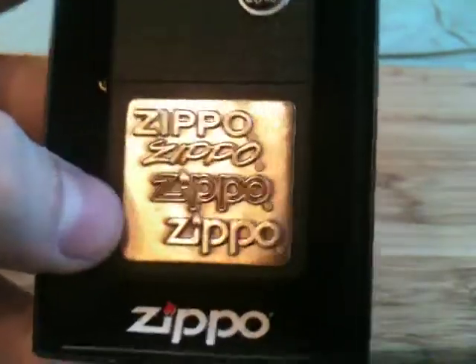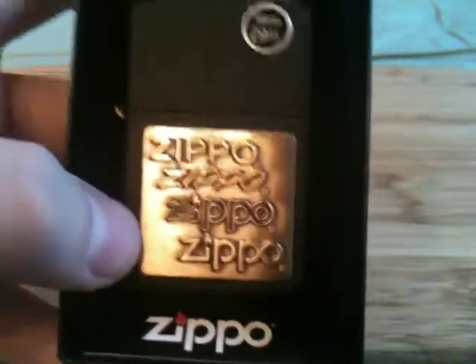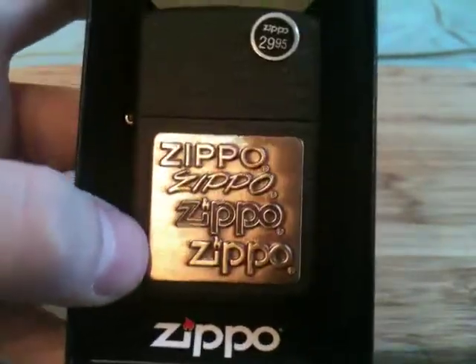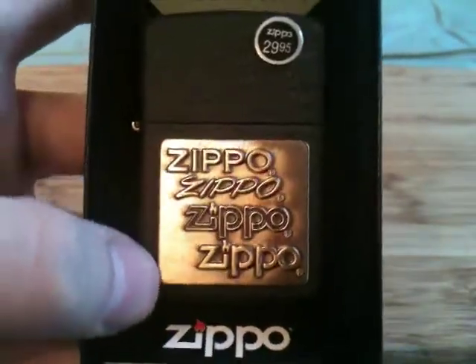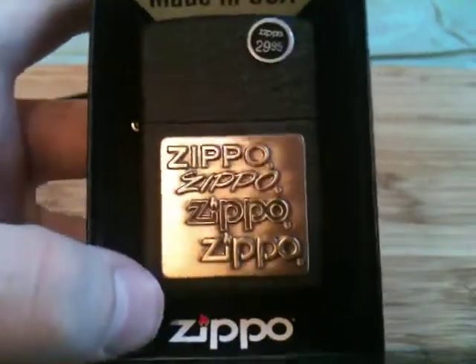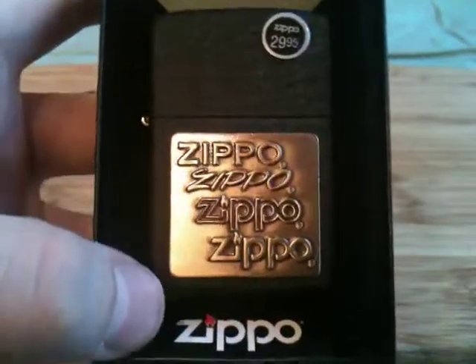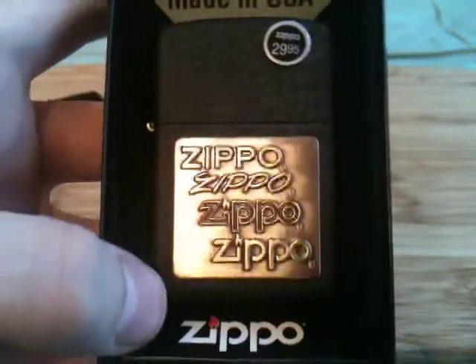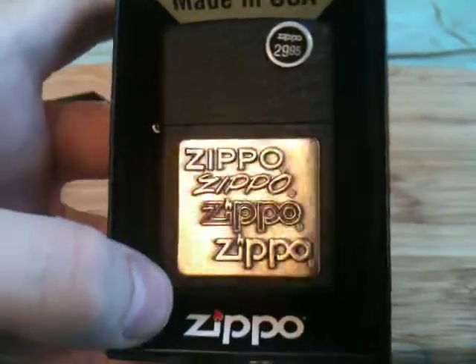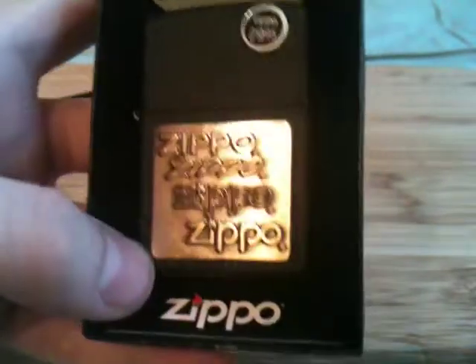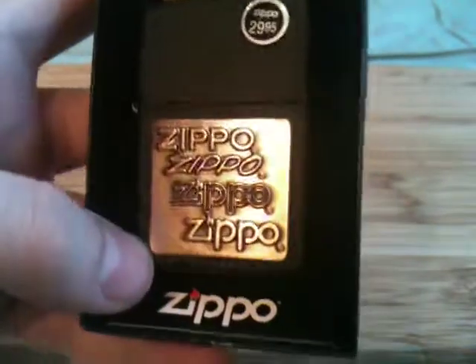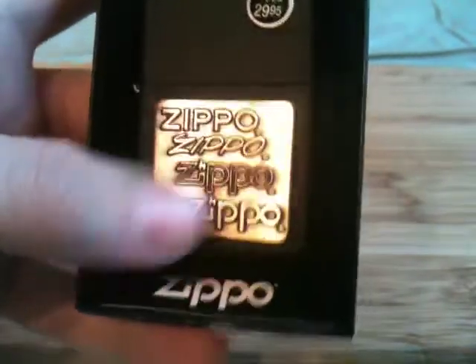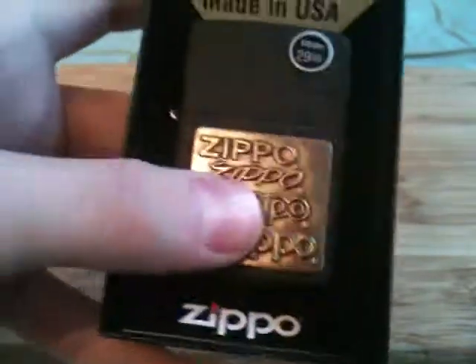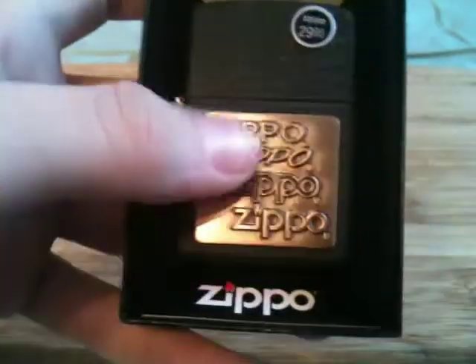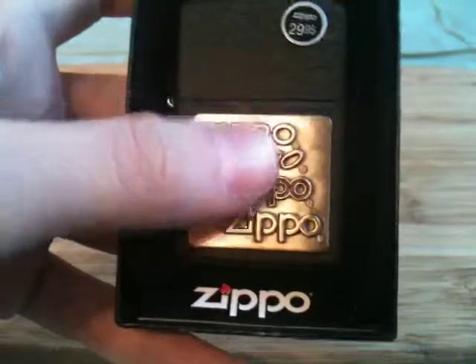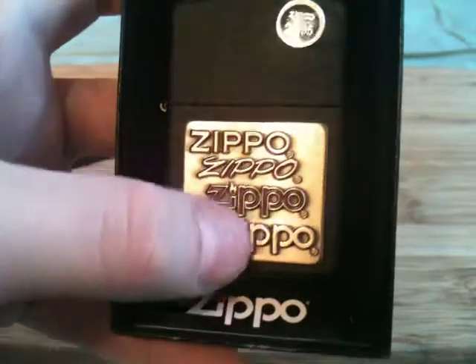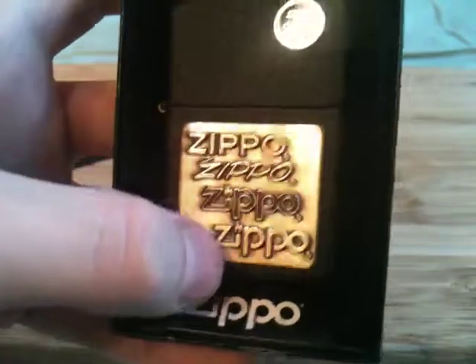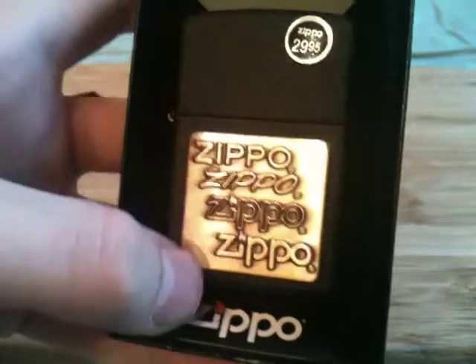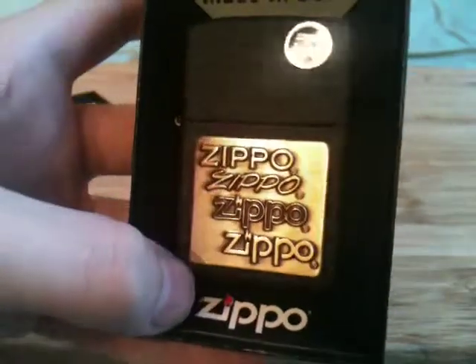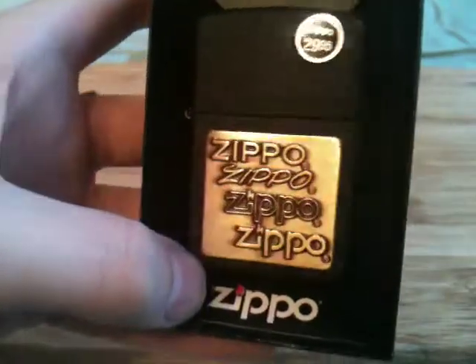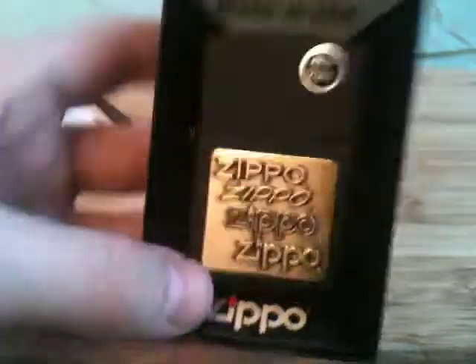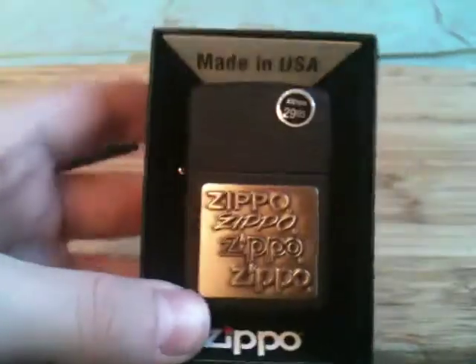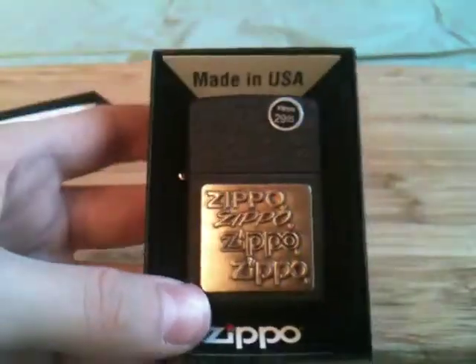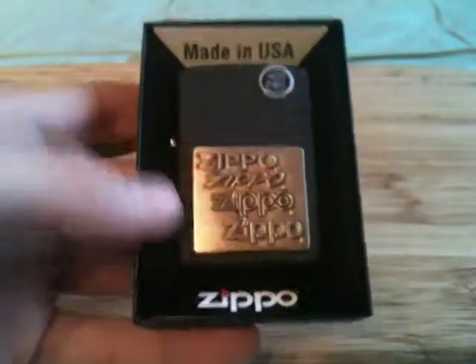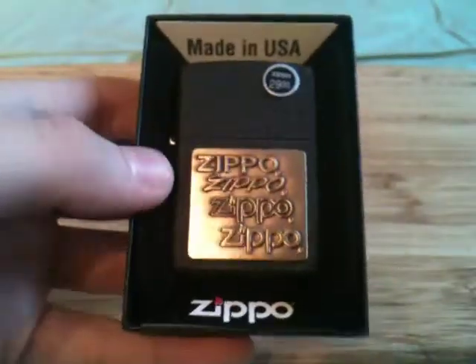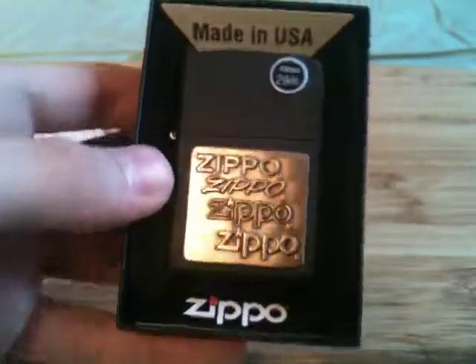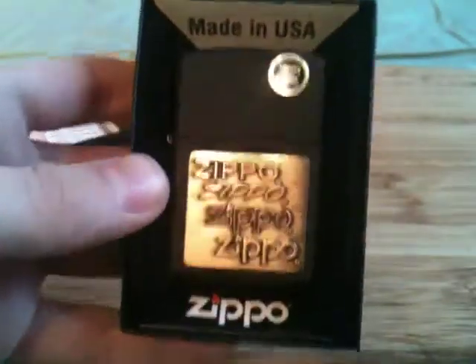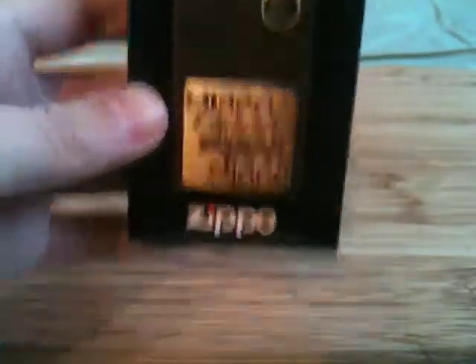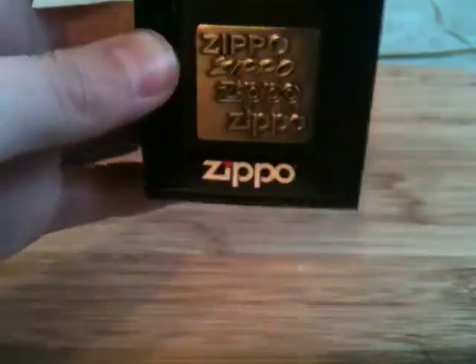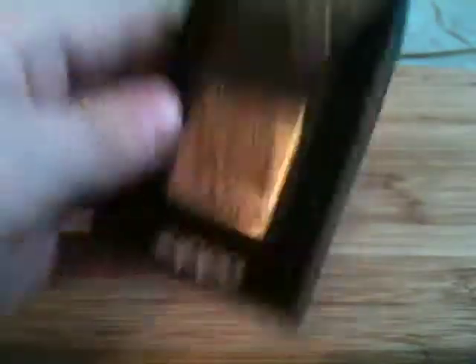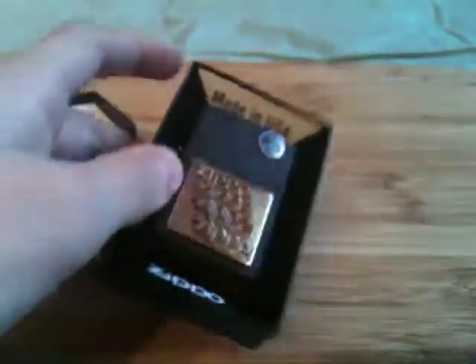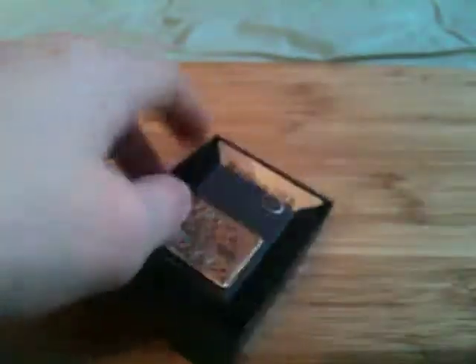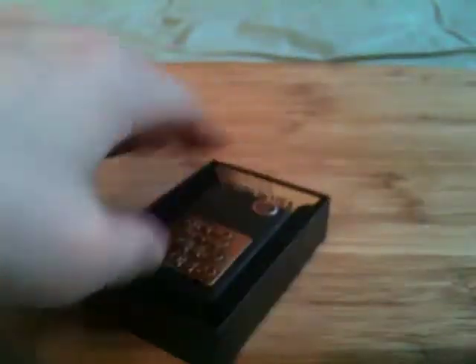There it is — Black Crackle Zippo. Brass emblem. Made in the USA on the top, Zippo on the bottom.